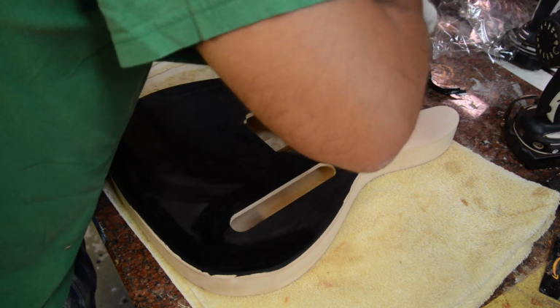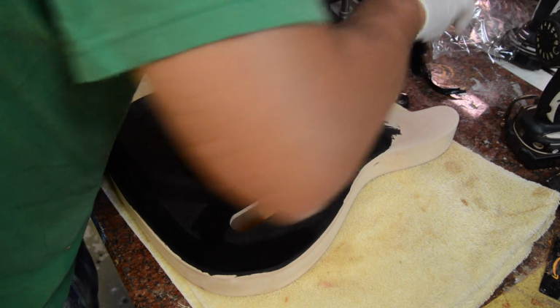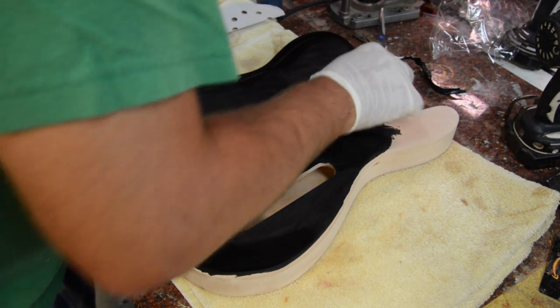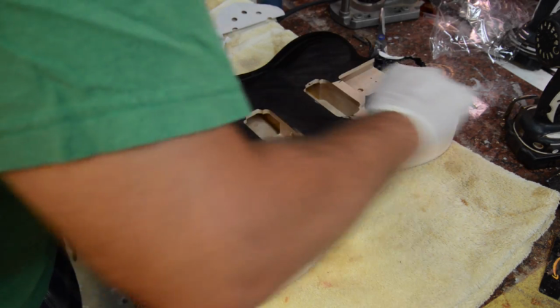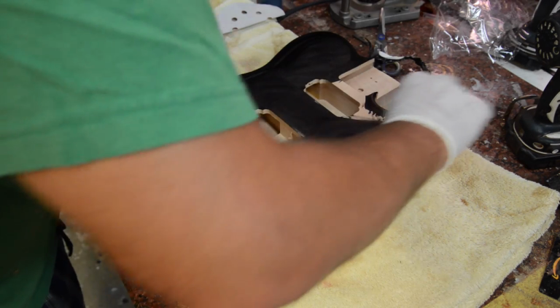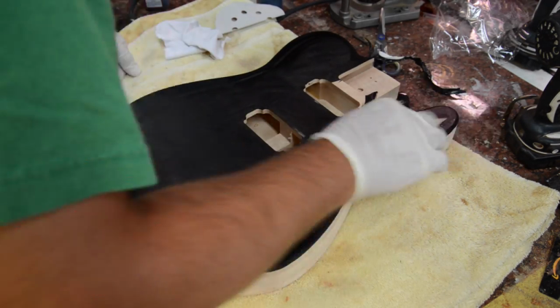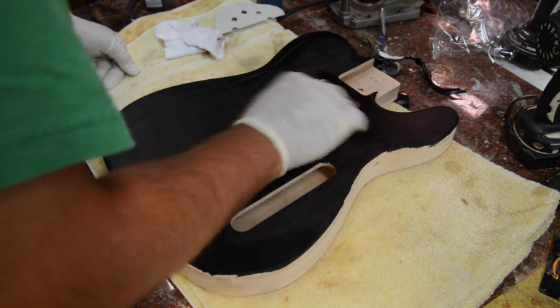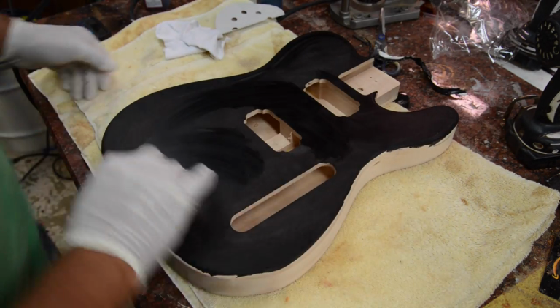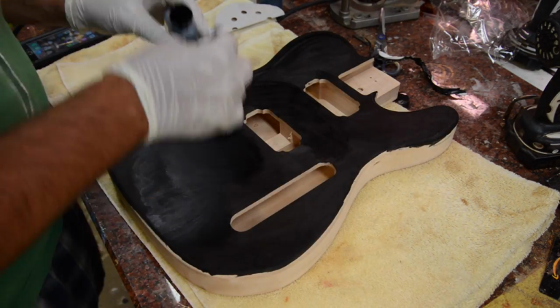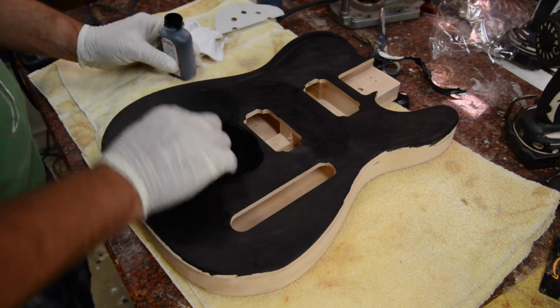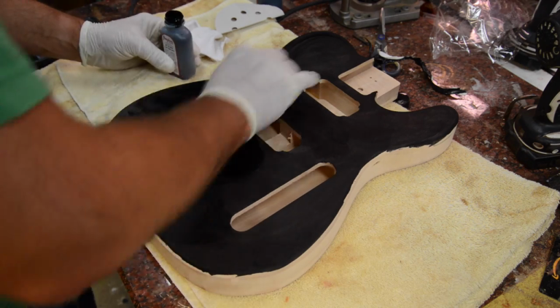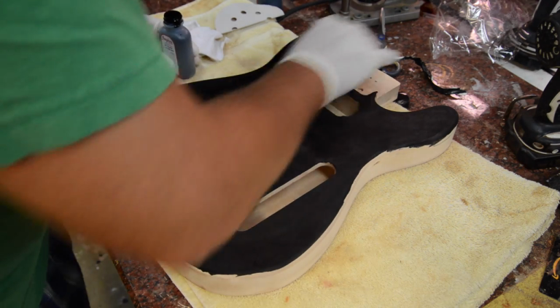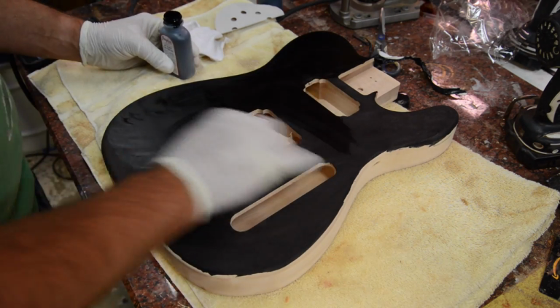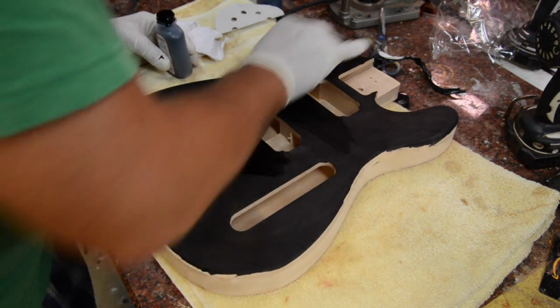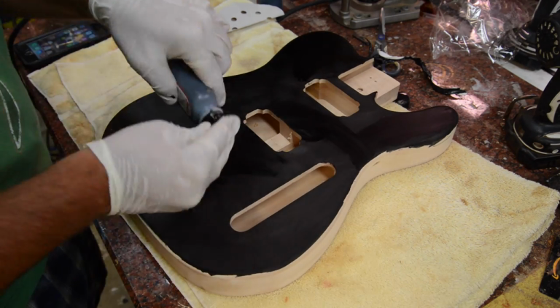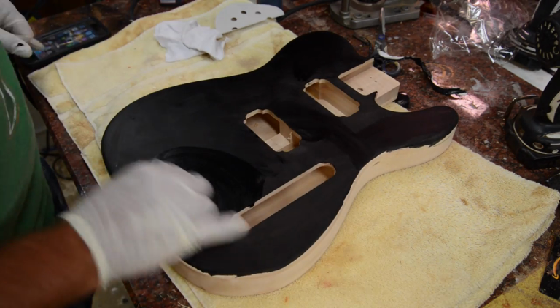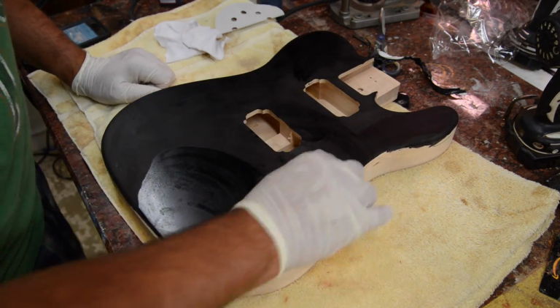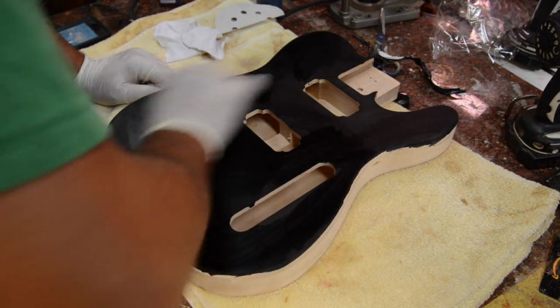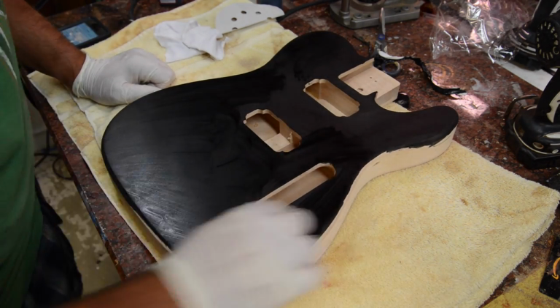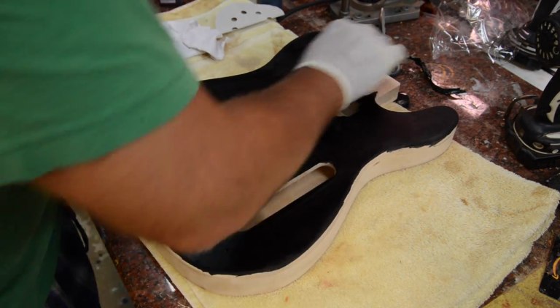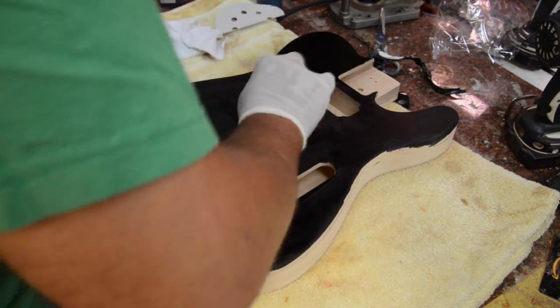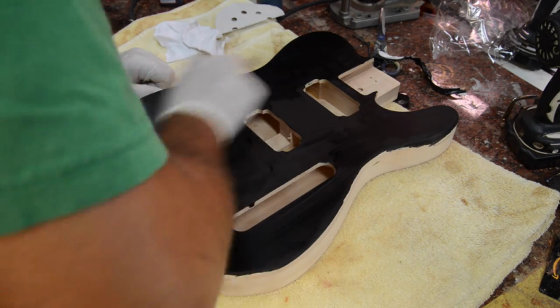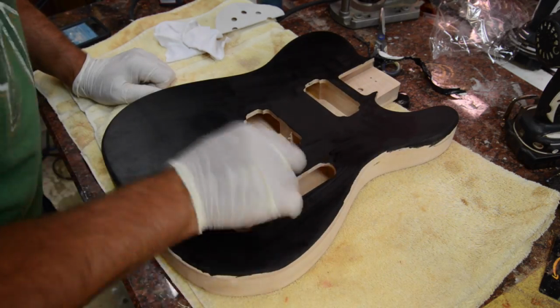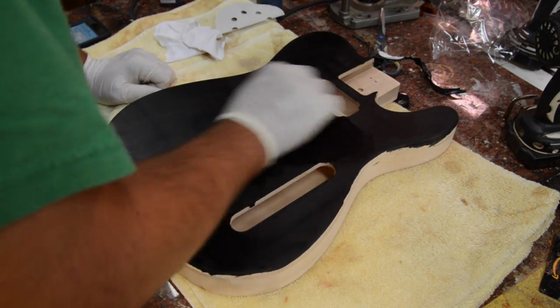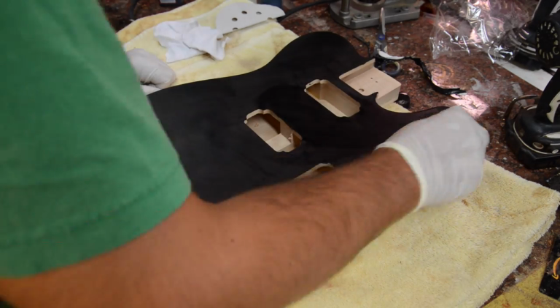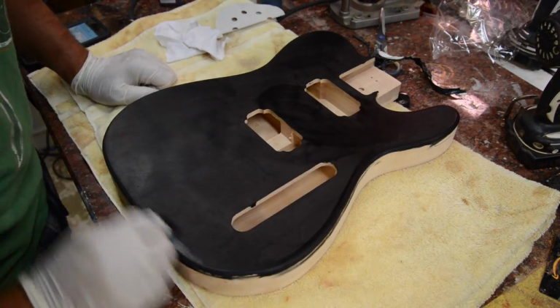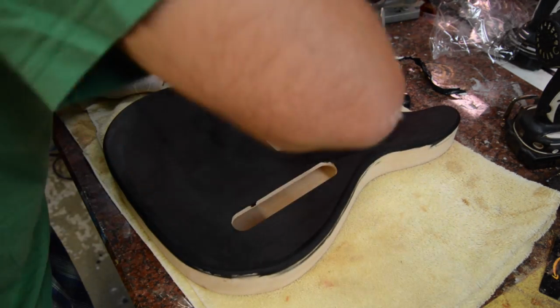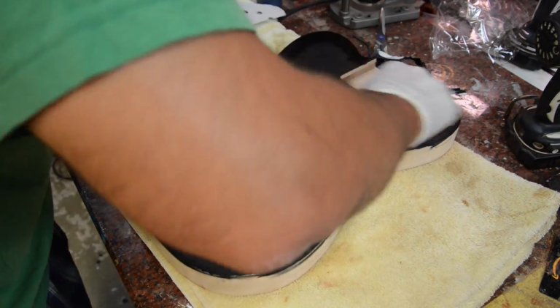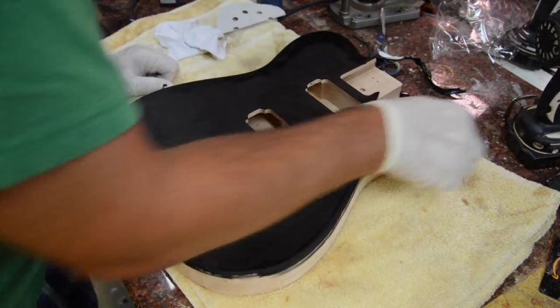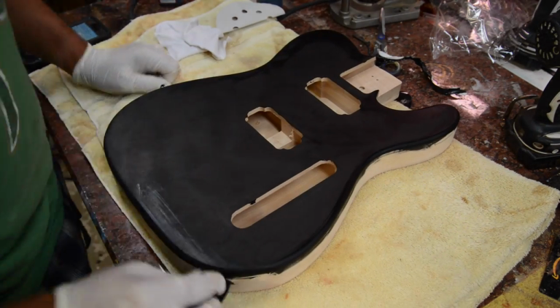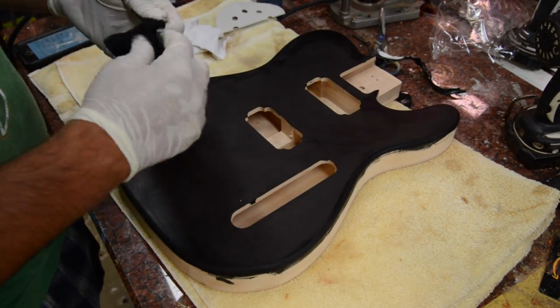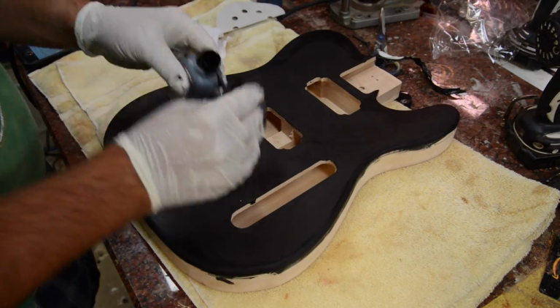Birch is very similar to maple — same closed pore, same coloring for the most part, same hardness. It's very similar, but it's a lot cheaper.